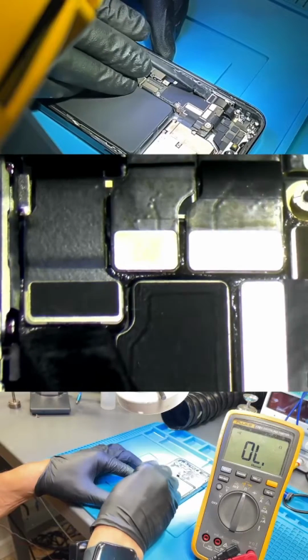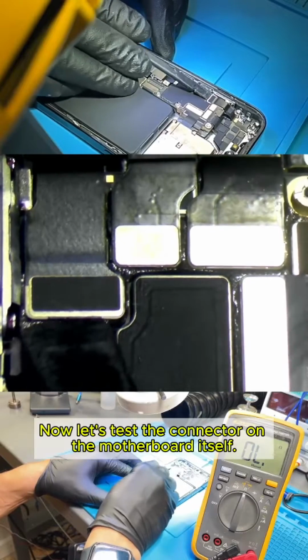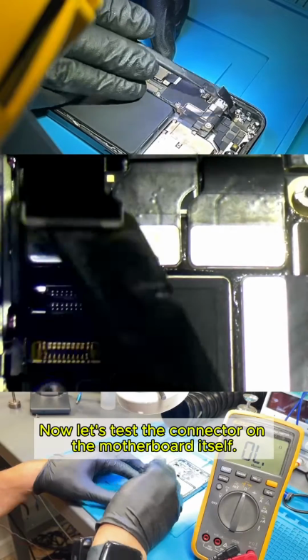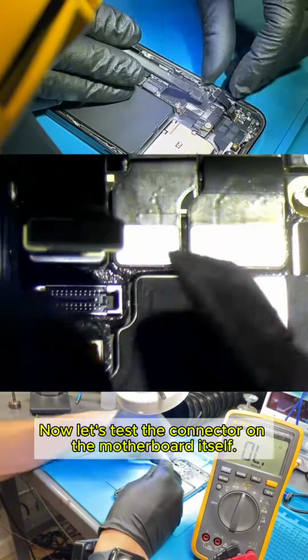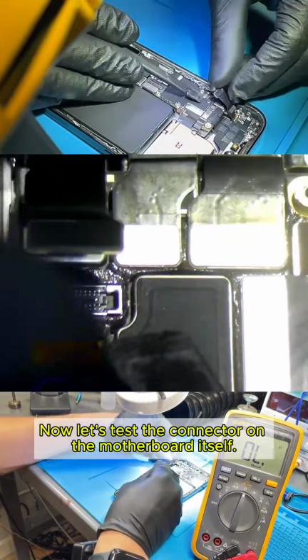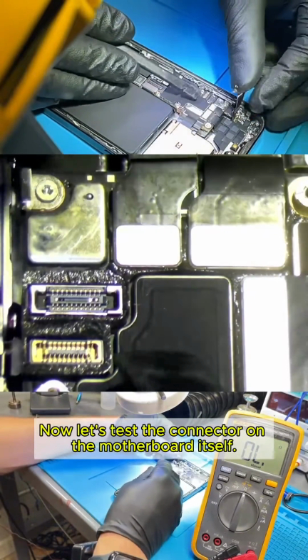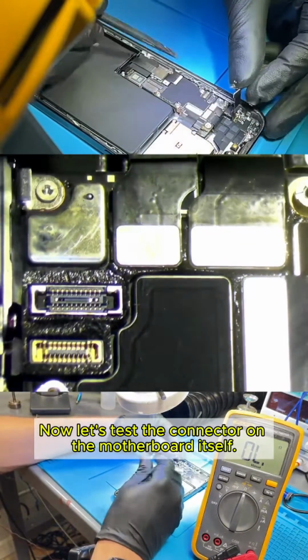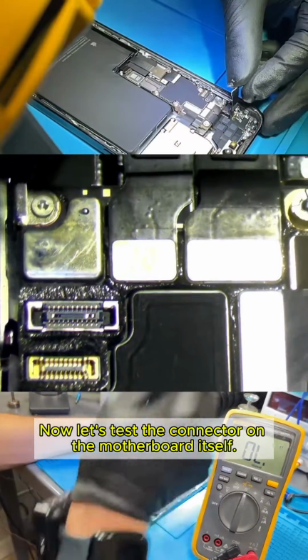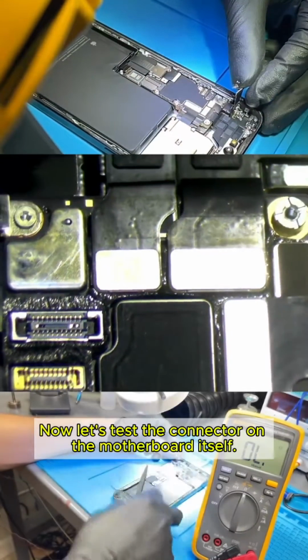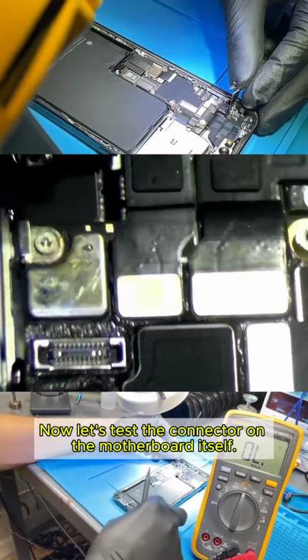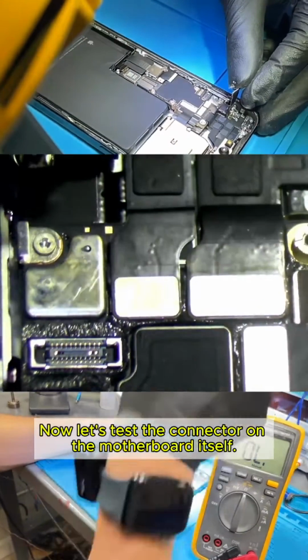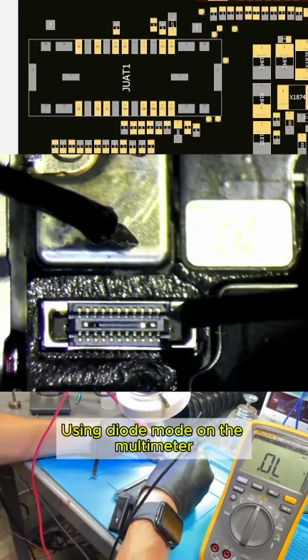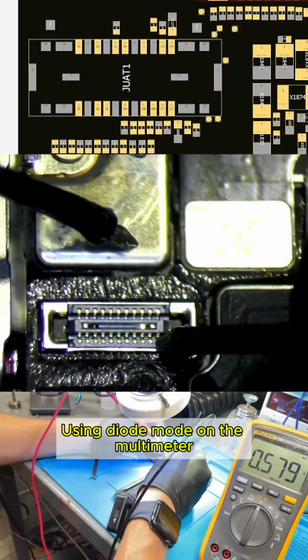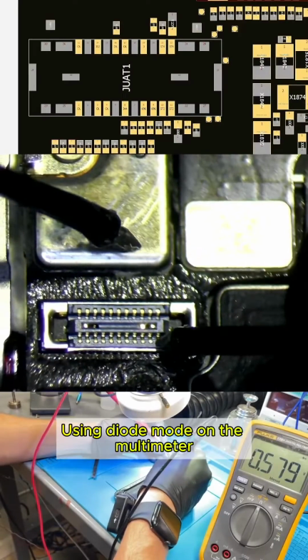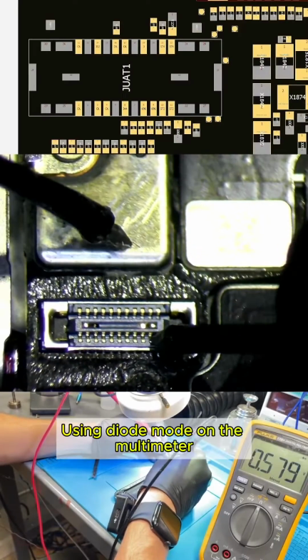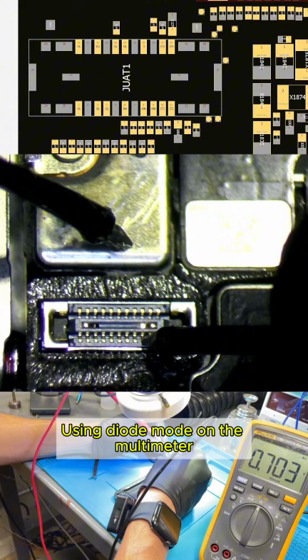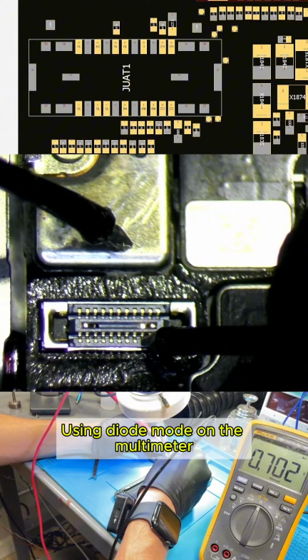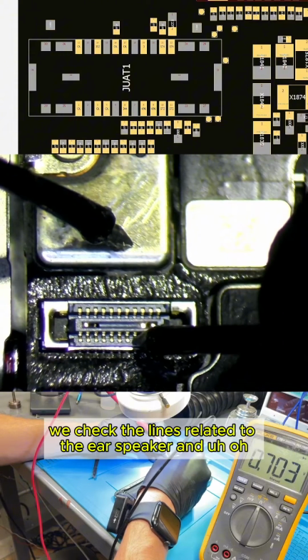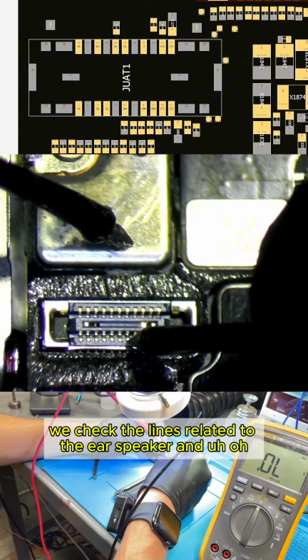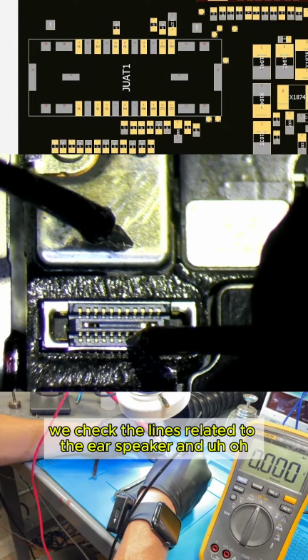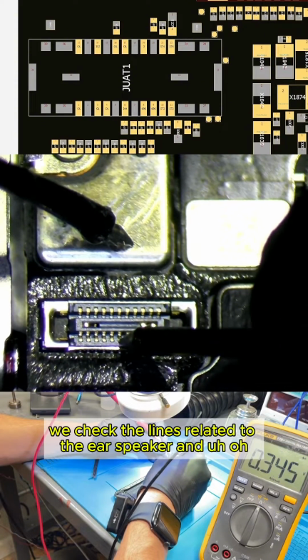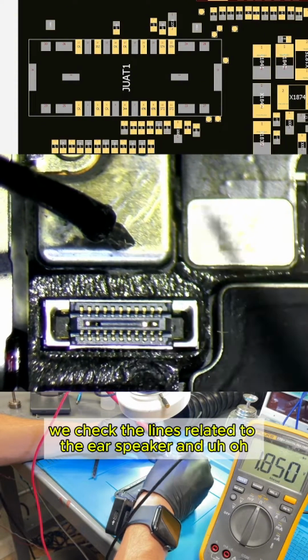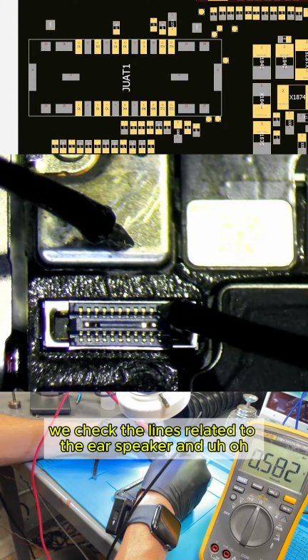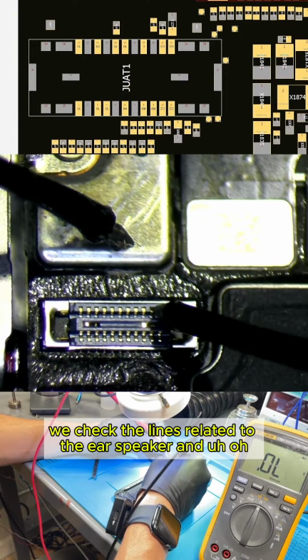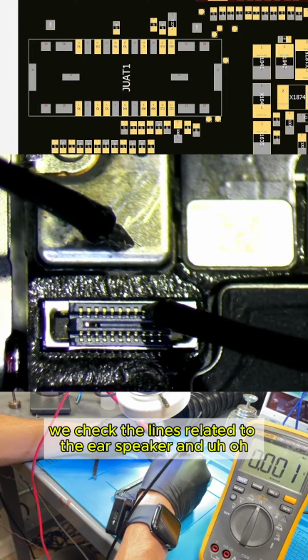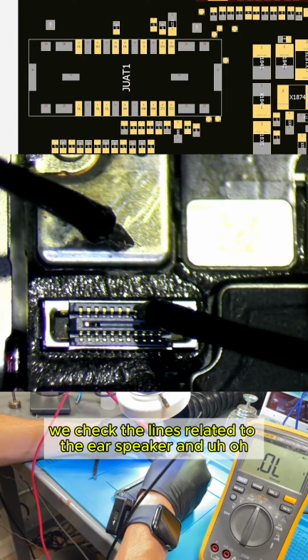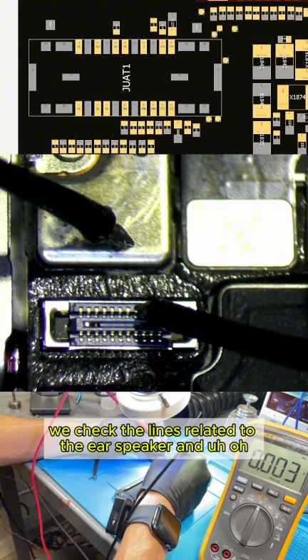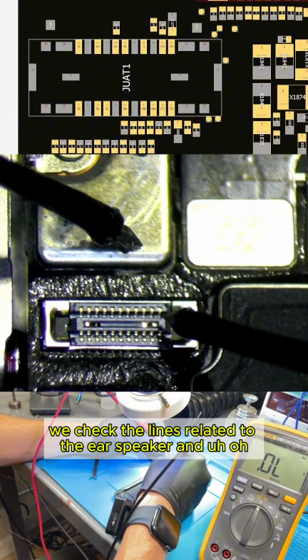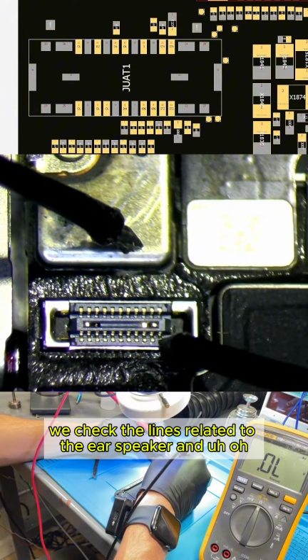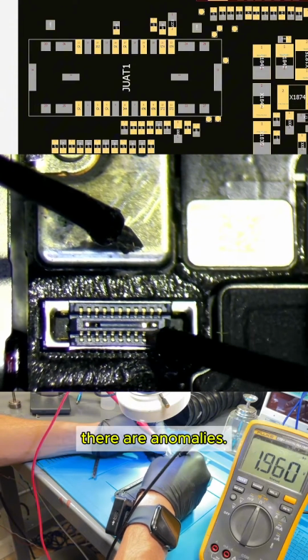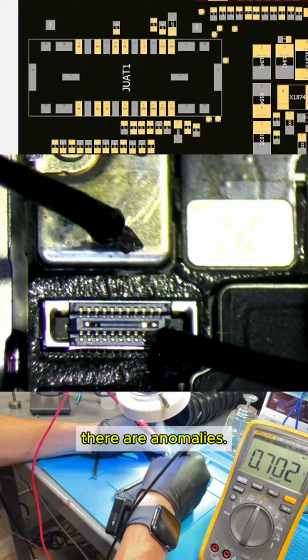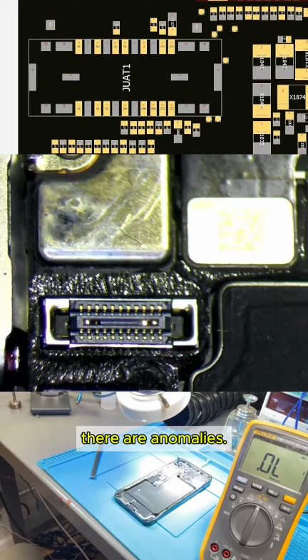Now, let's test the connector on the motherboard itself. Using diode mode on the multimeter, we check the lines related to the ear speaker and — there are anomalies.